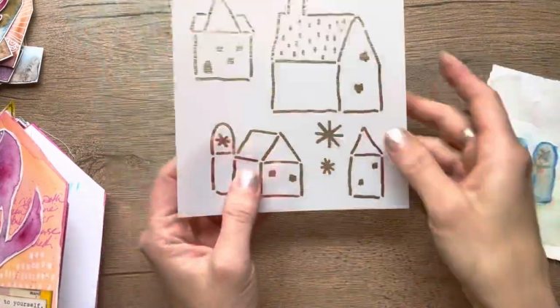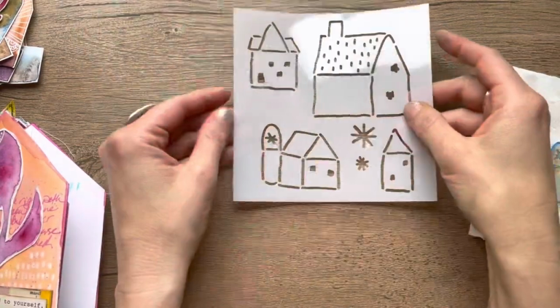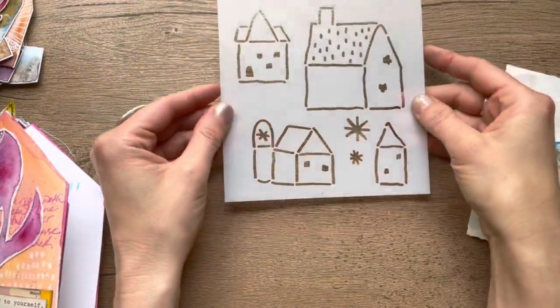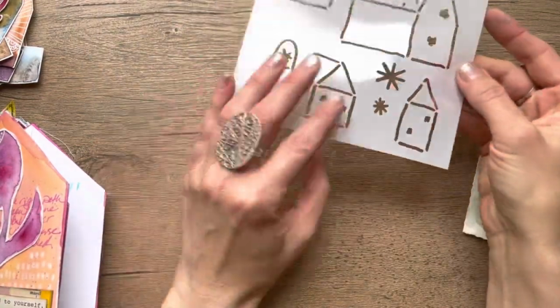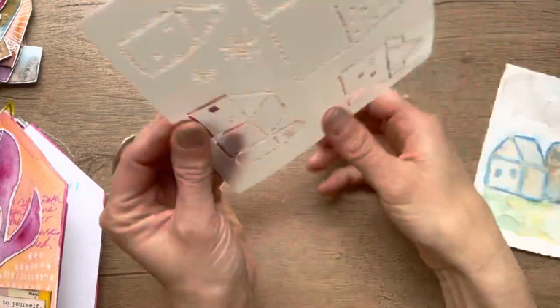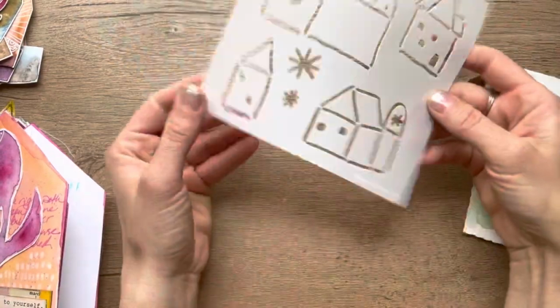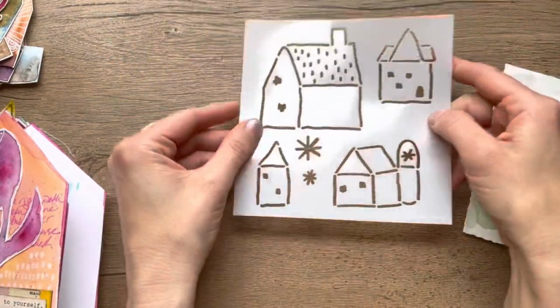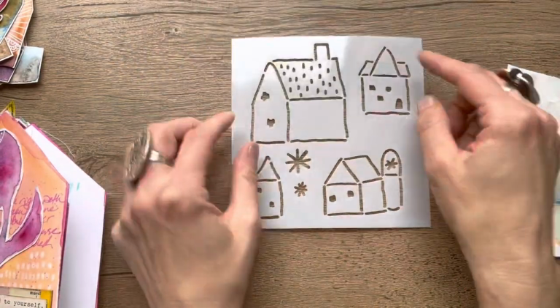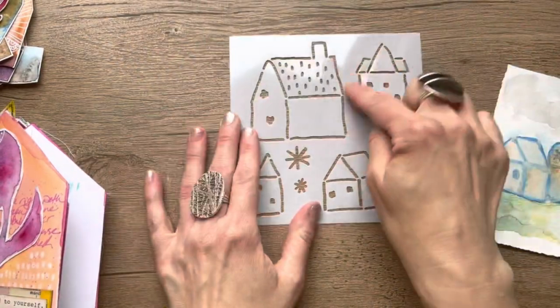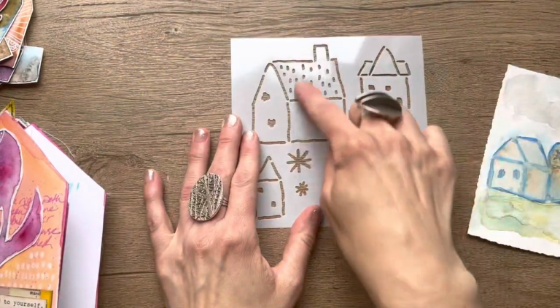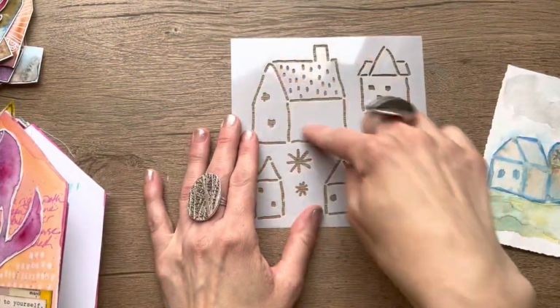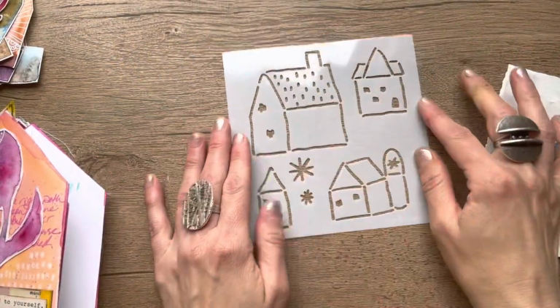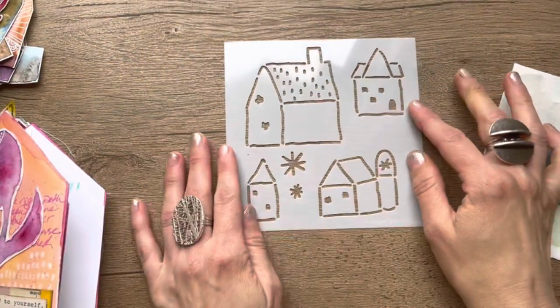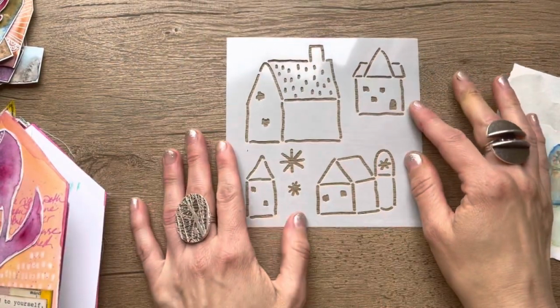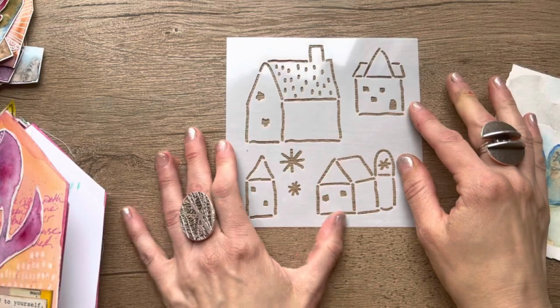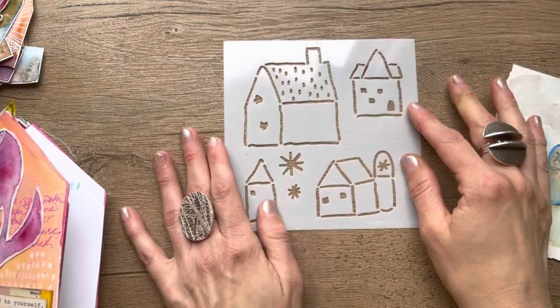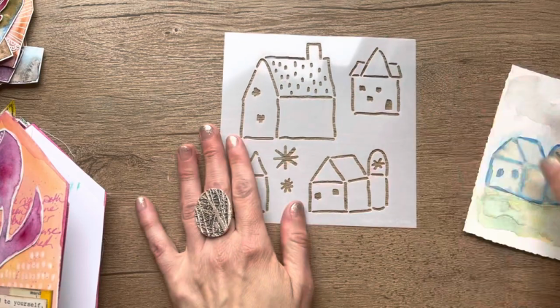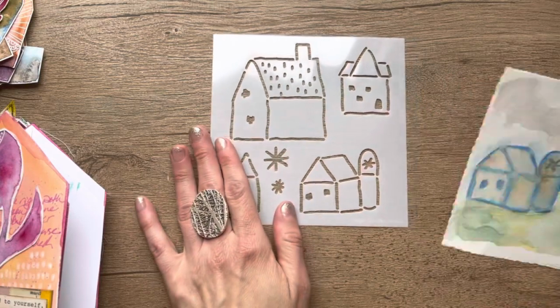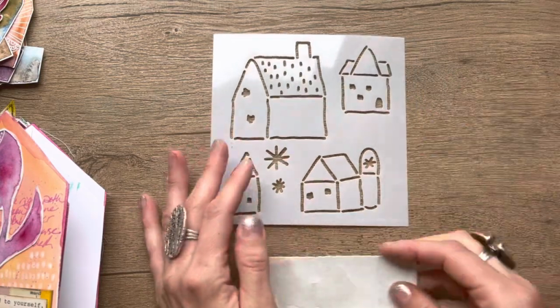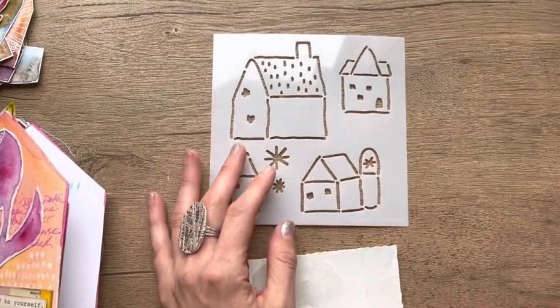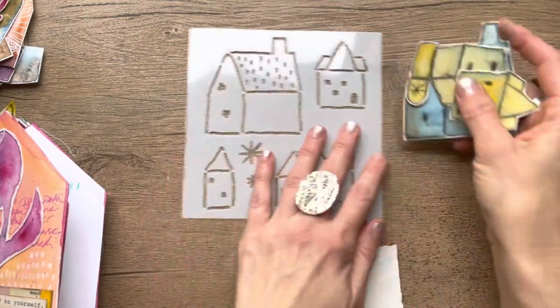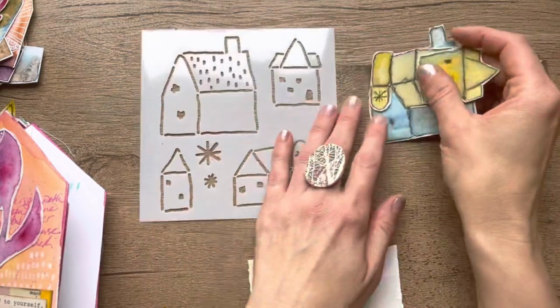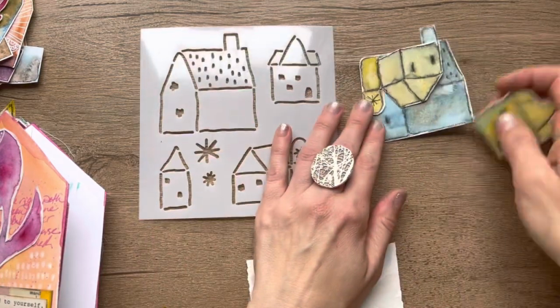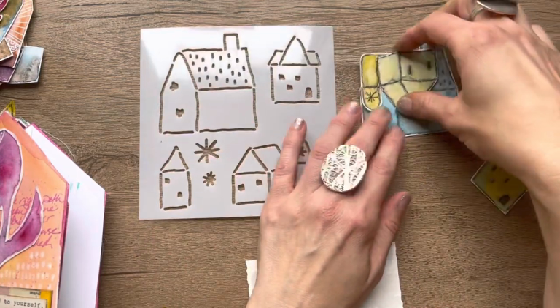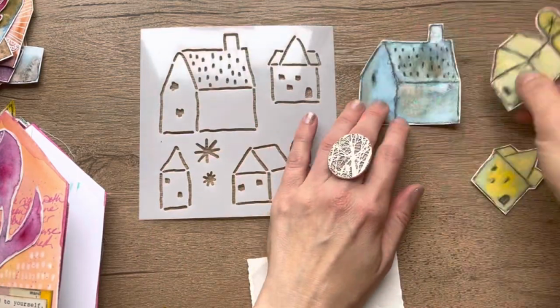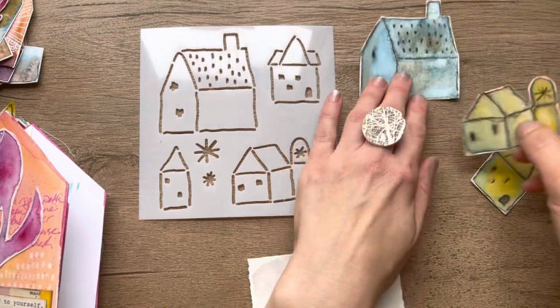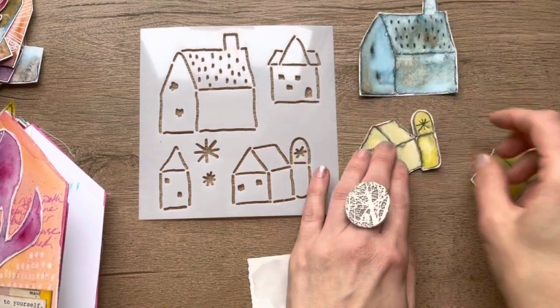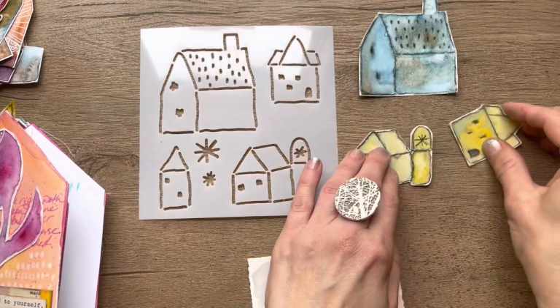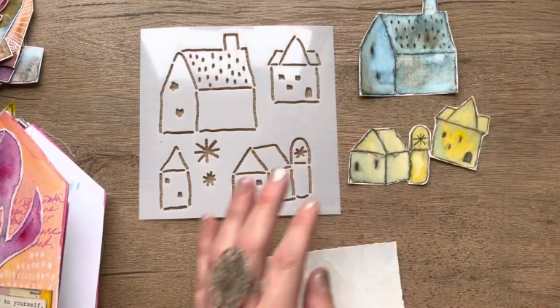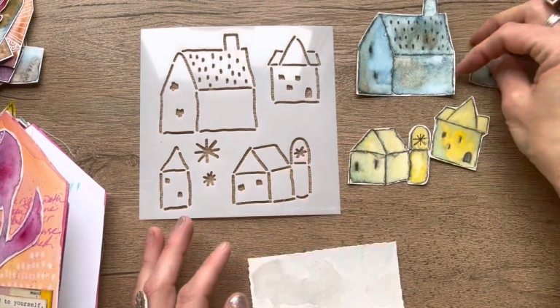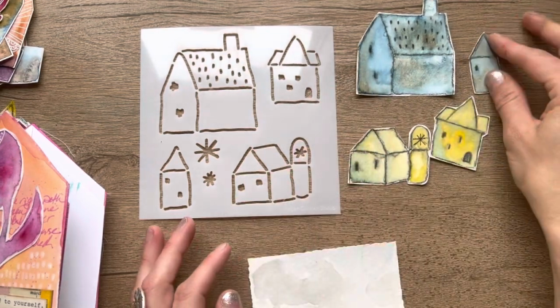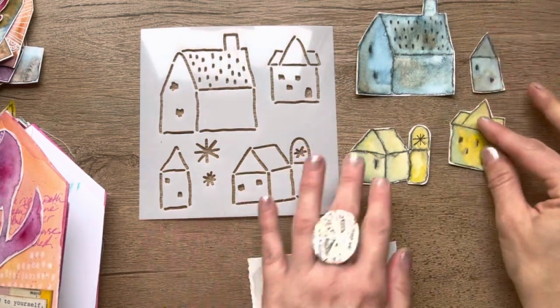The second stencil from this set — I like to call them wonky houses because they're a little kind of wonky. But these are just, again, fun to make little bits of houses with. These are kind of what they look like.